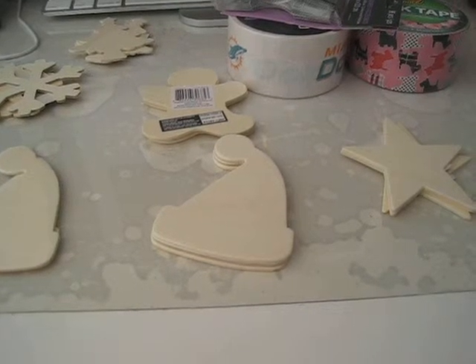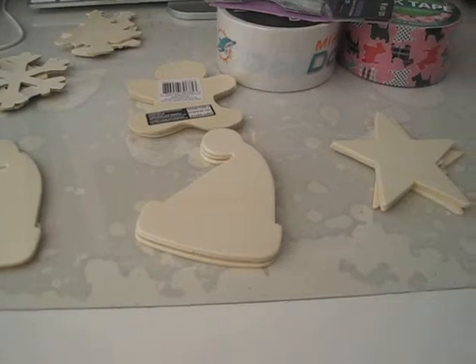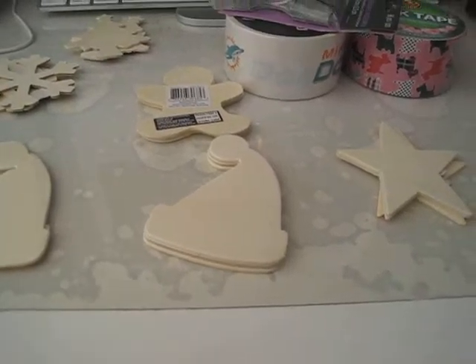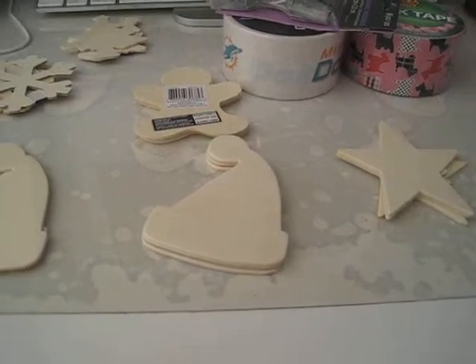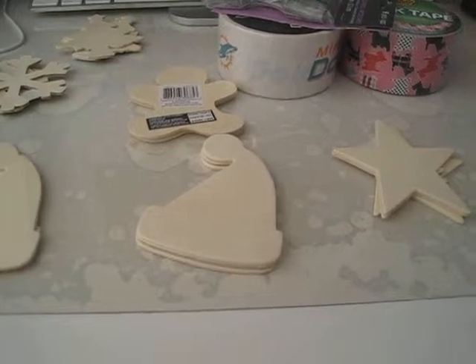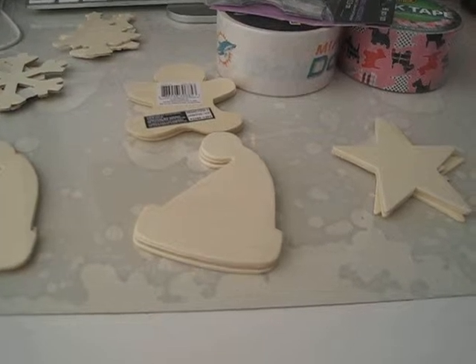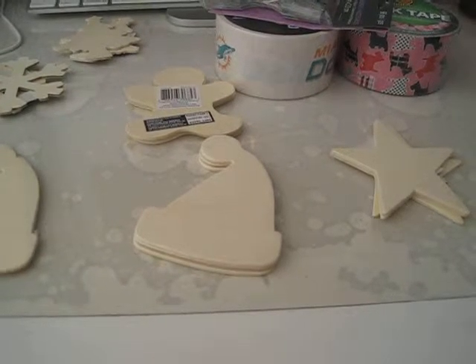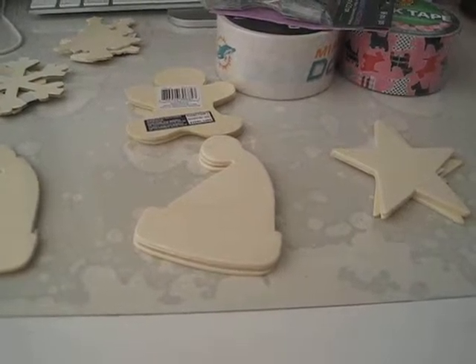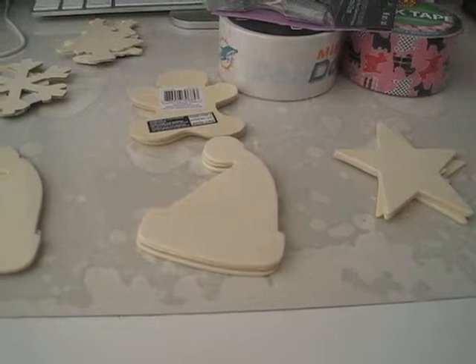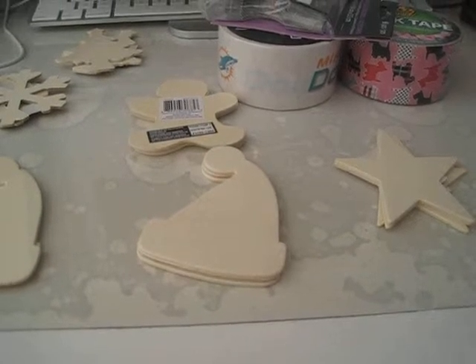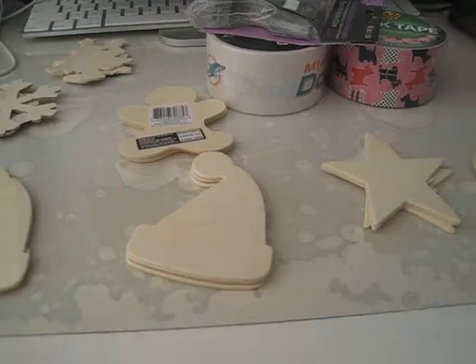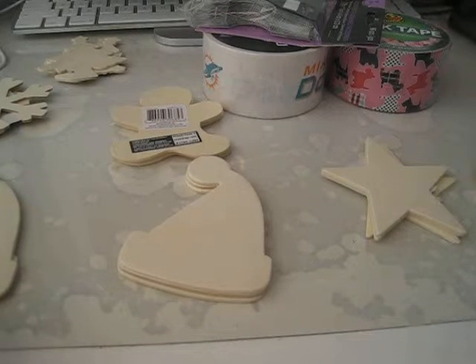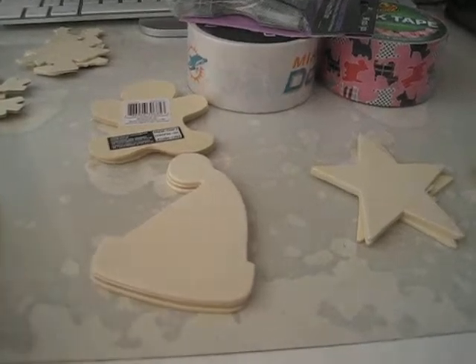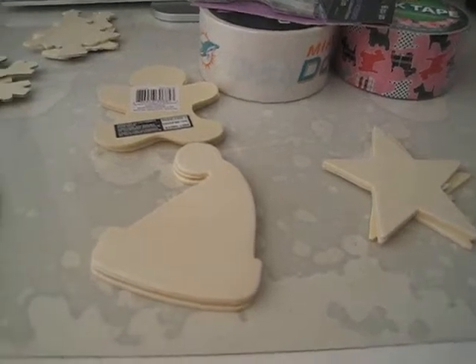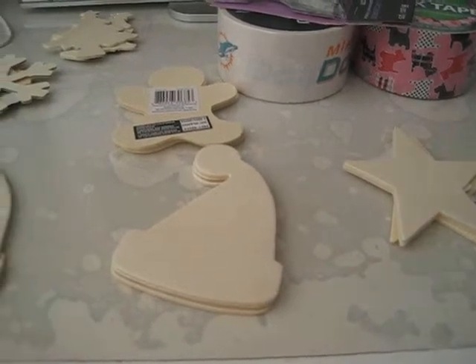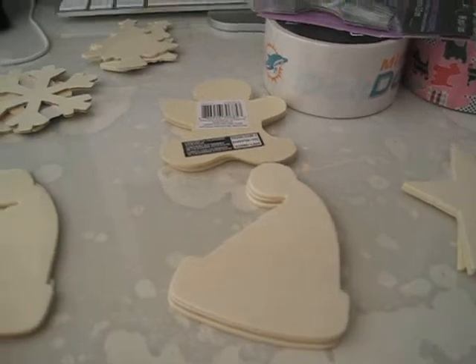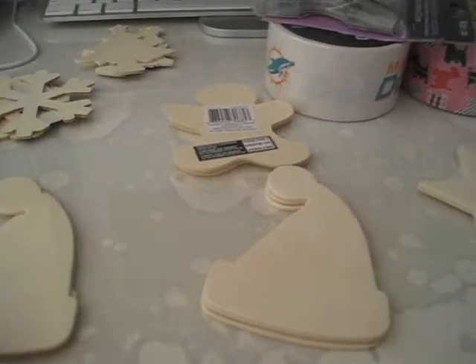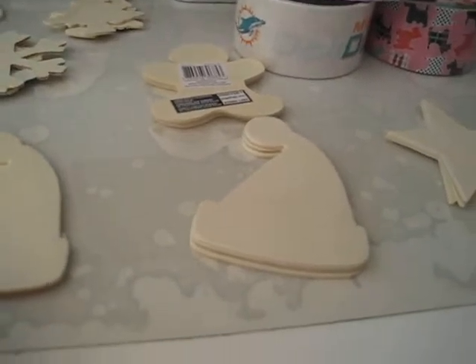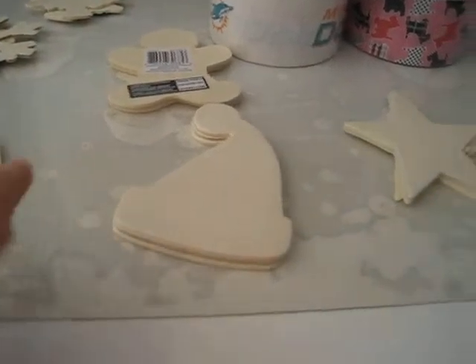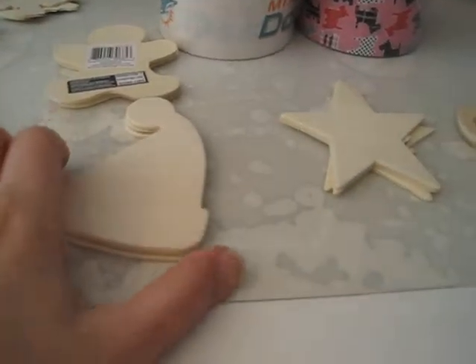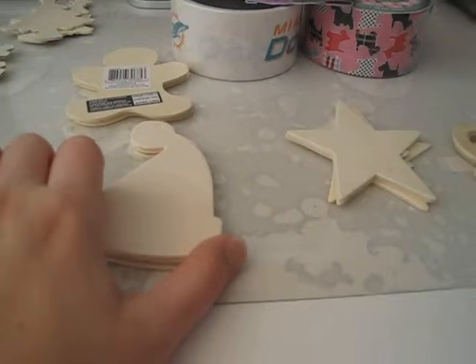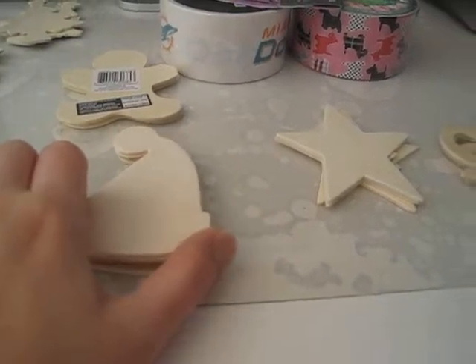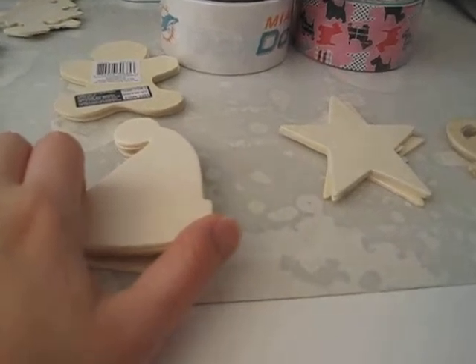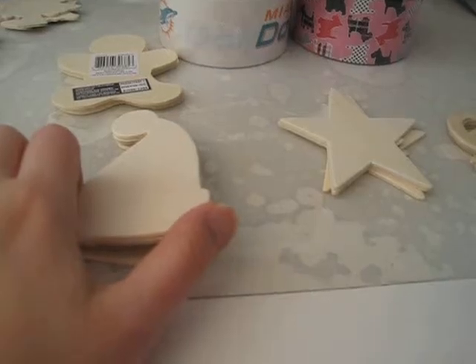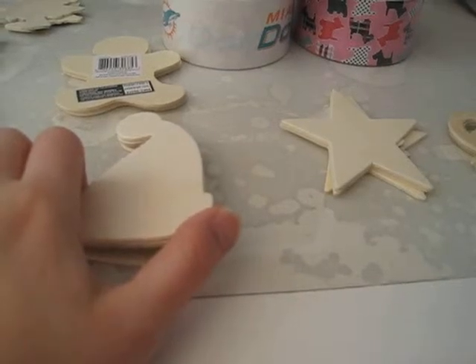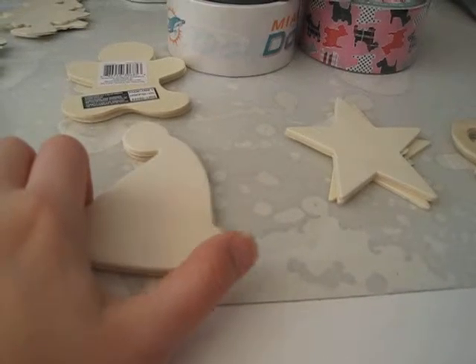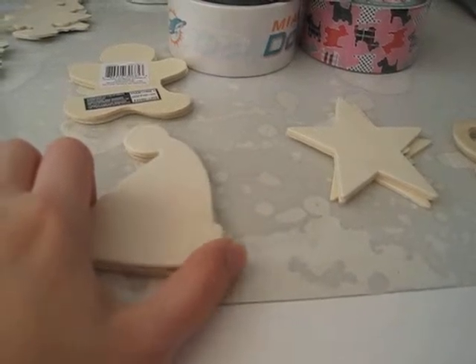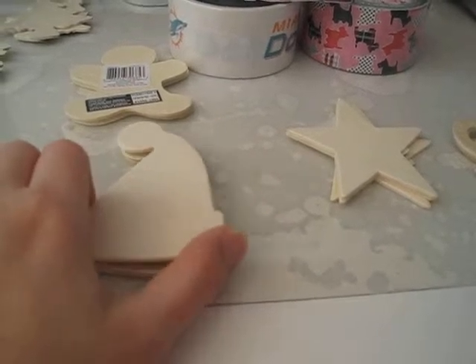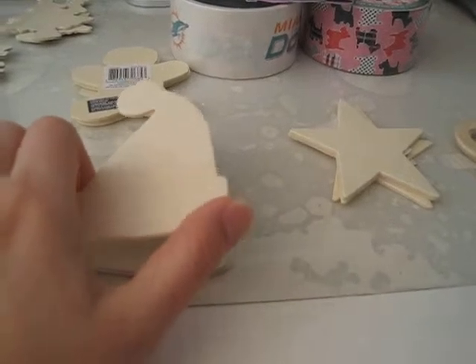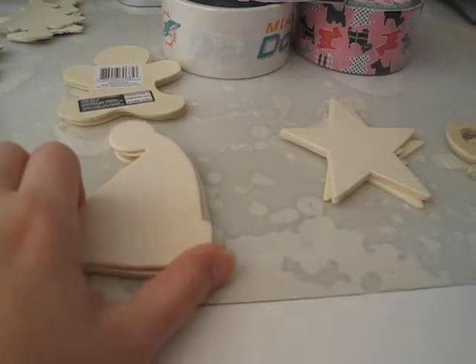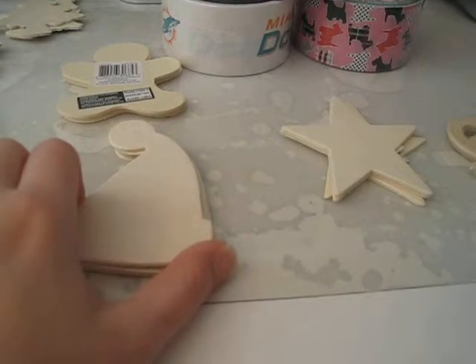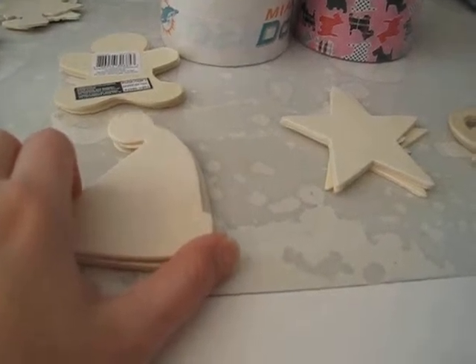Hi, this is K.O. Crafts and in this video I am going to do a Michaels haul. I went to Michaels and I picked up more of the wooden shapes that I'm going to be making into ornaments.